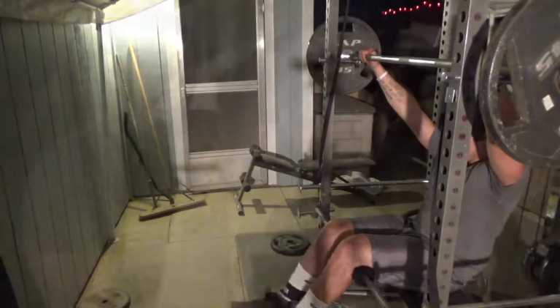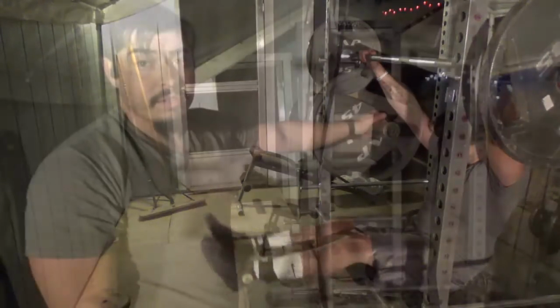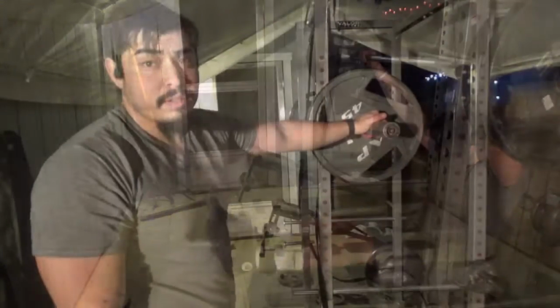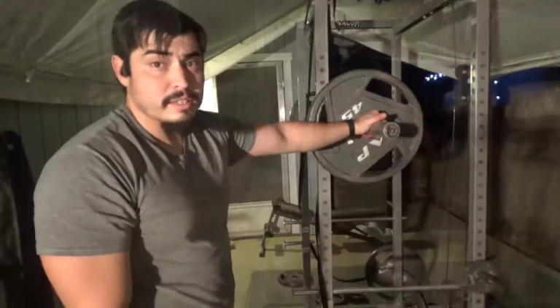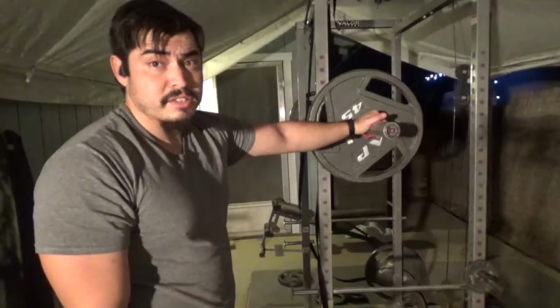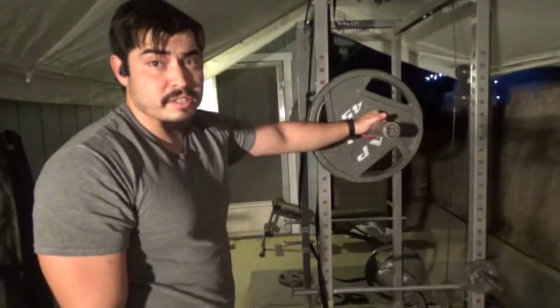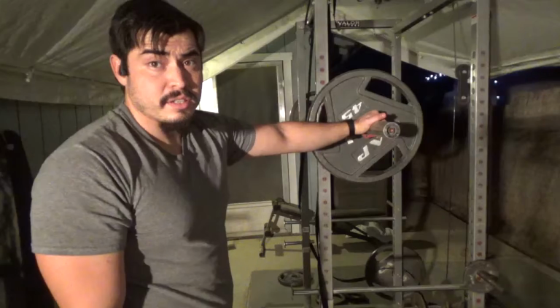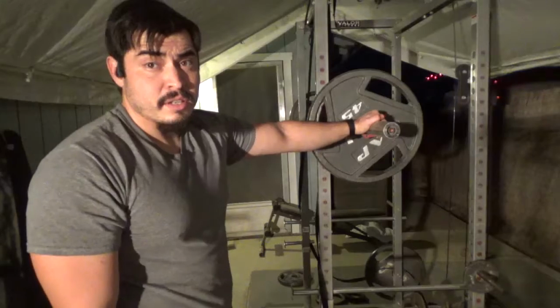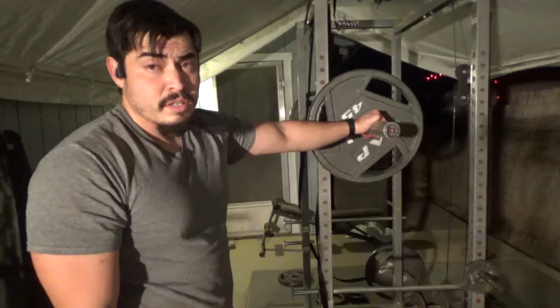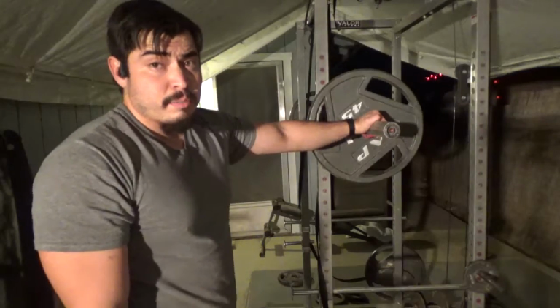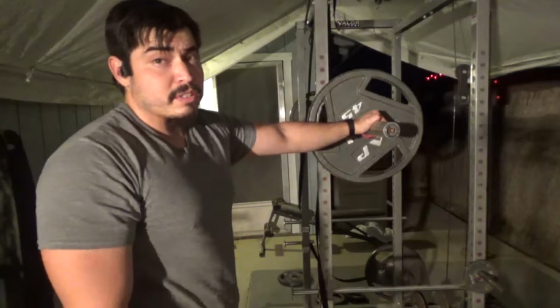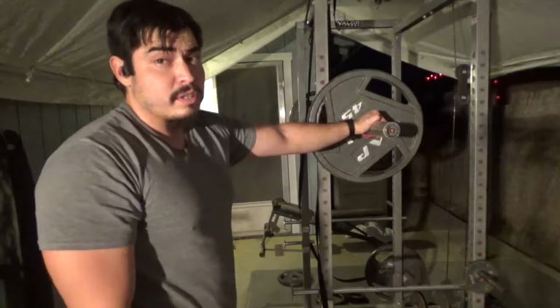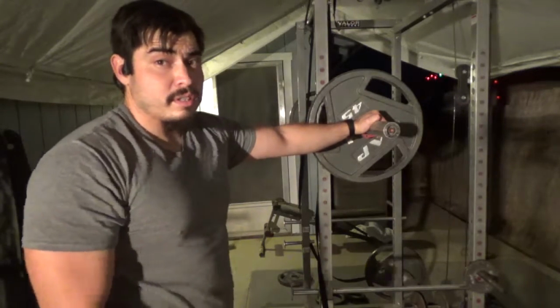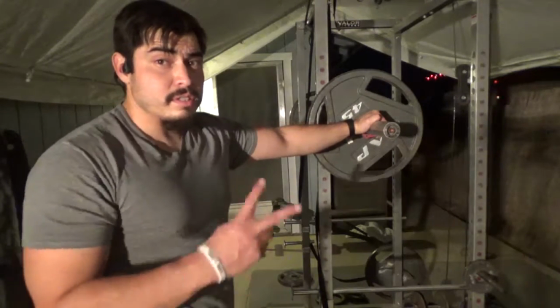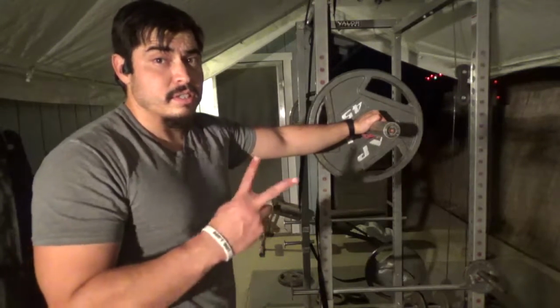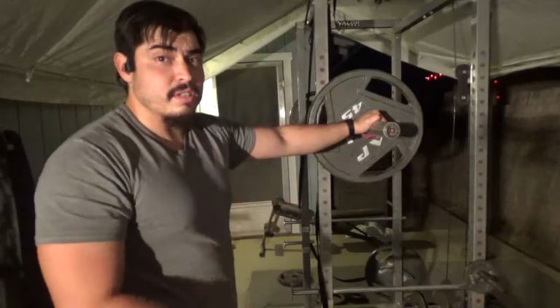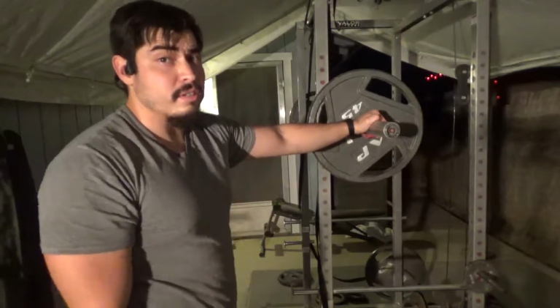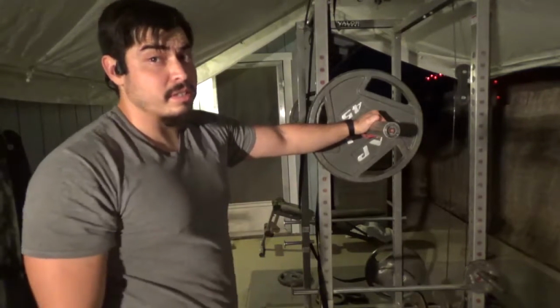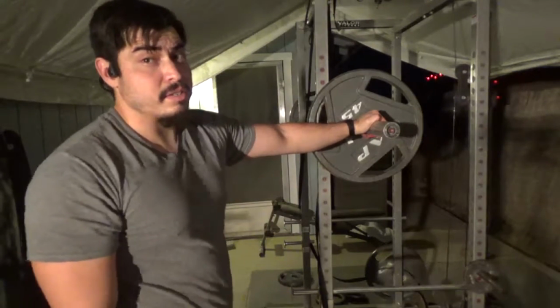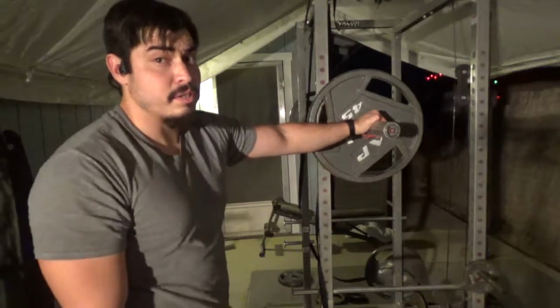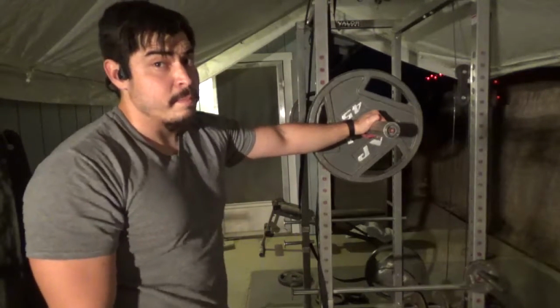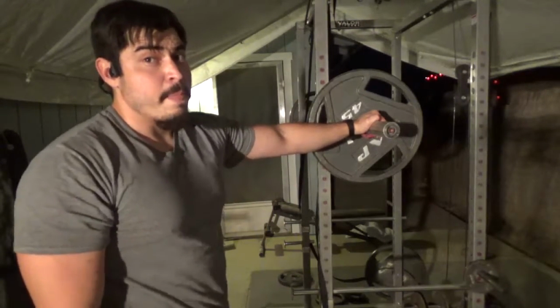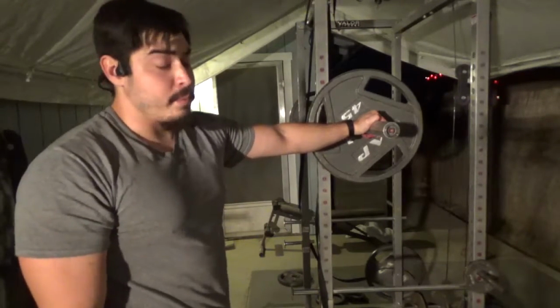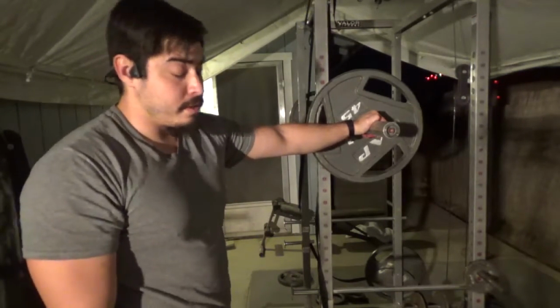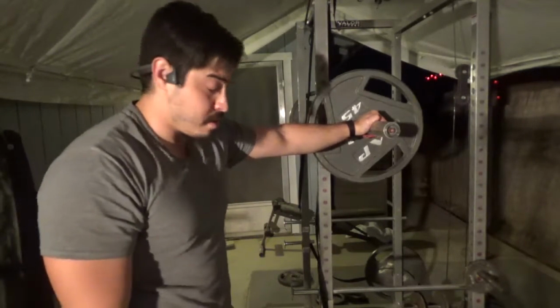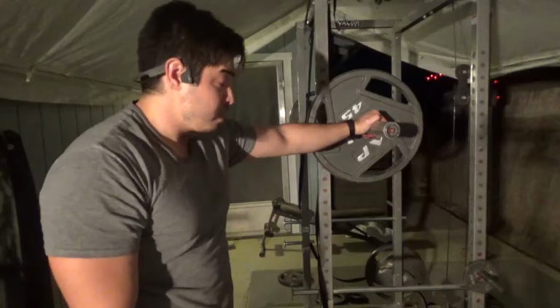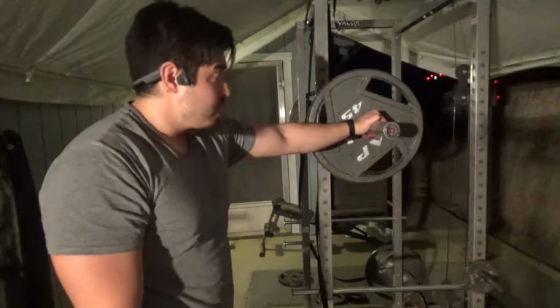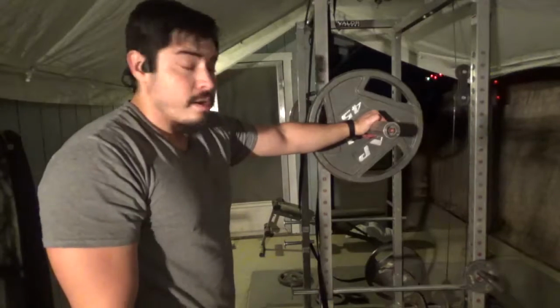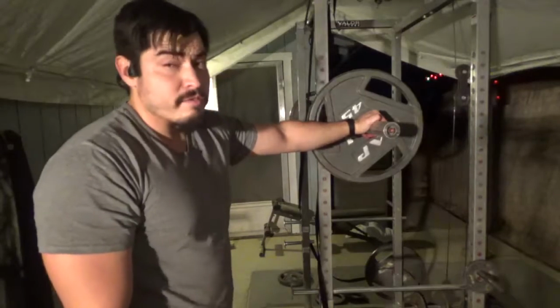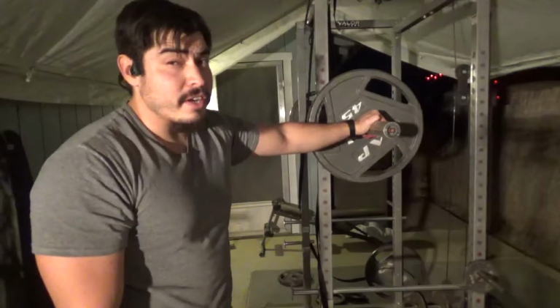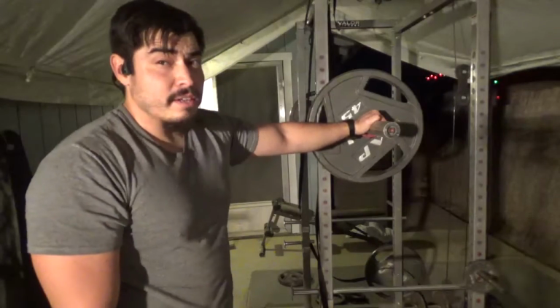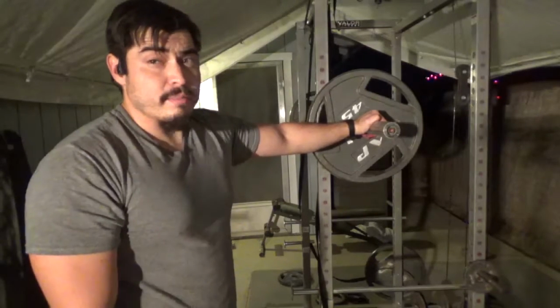Last exercise — last squat. Two sets, 30 seconds each, and we're done. I'm fighting that cramp.